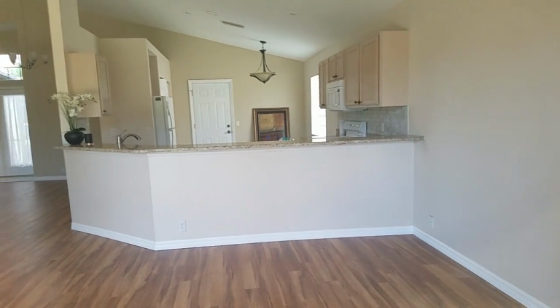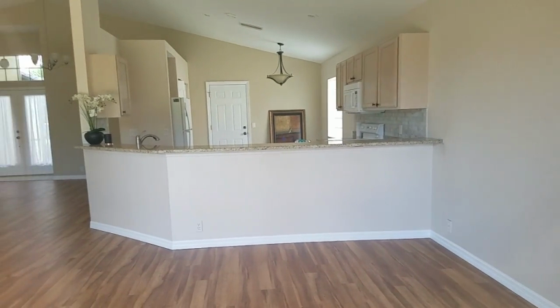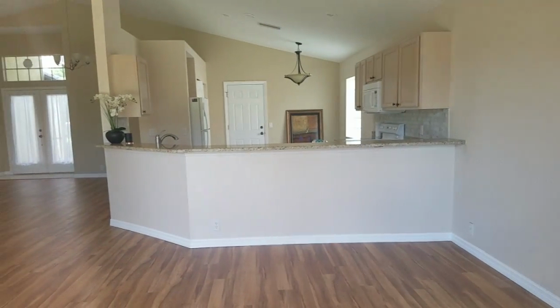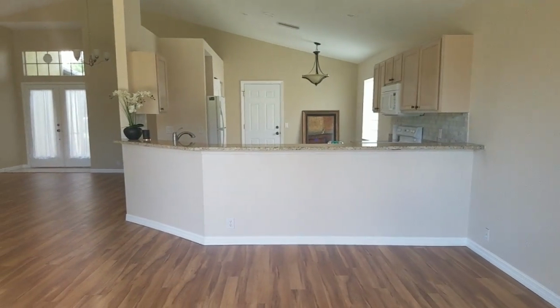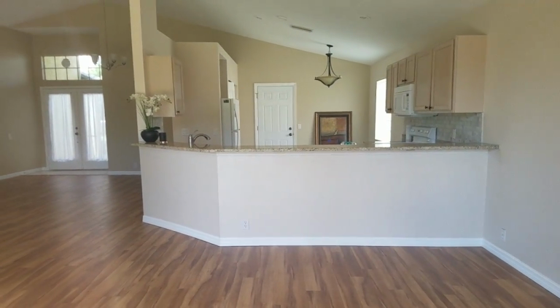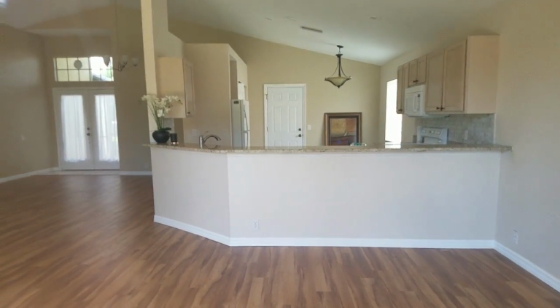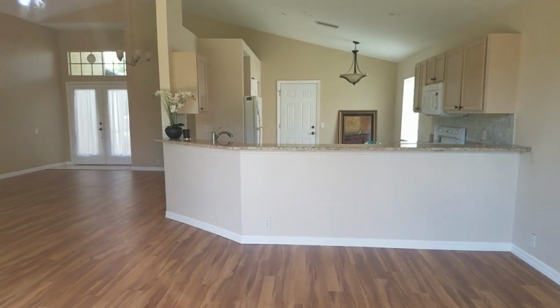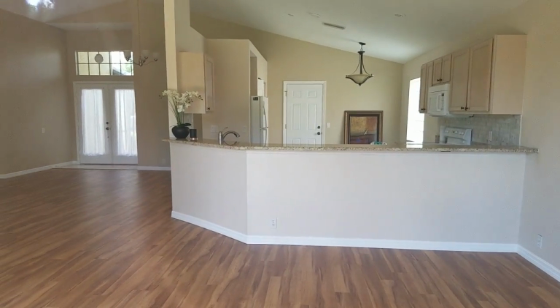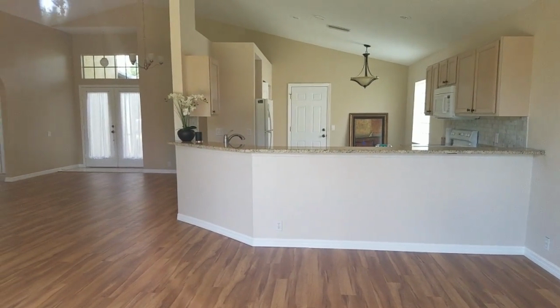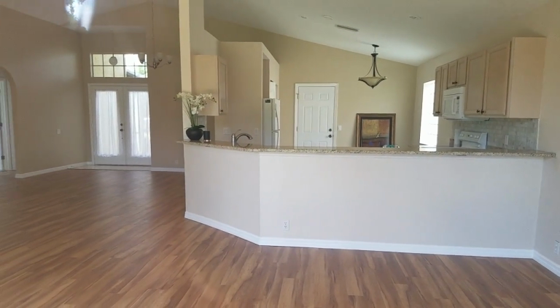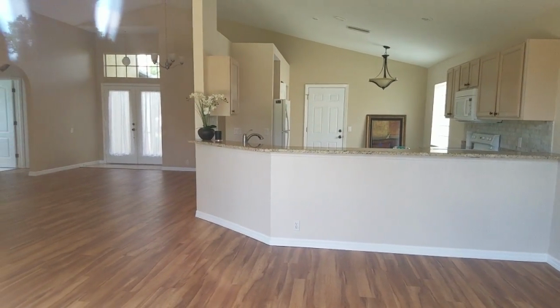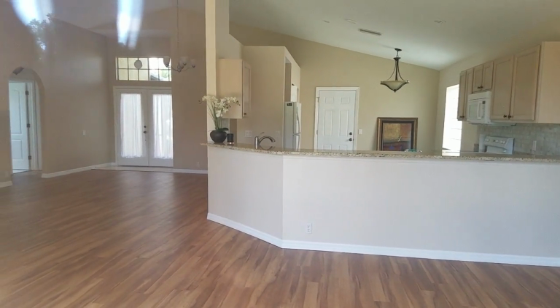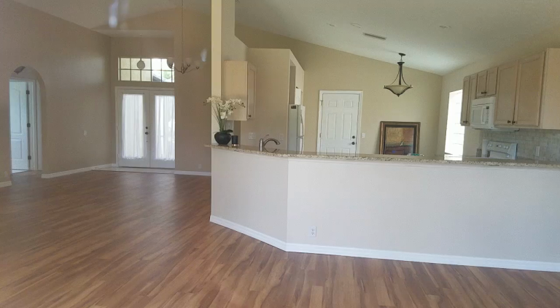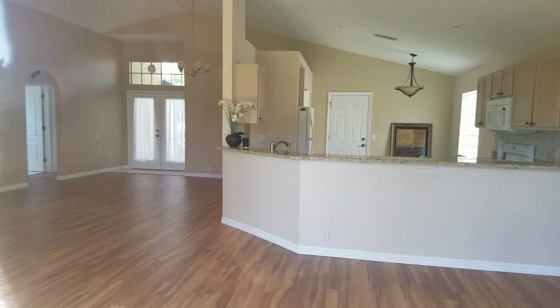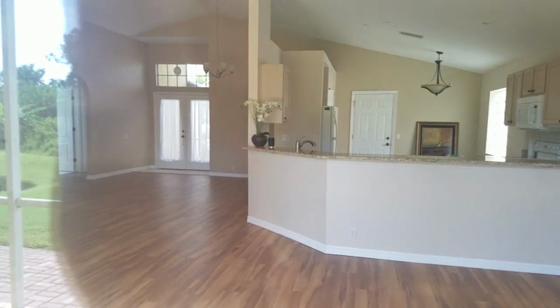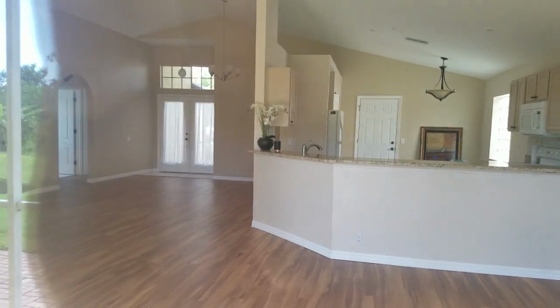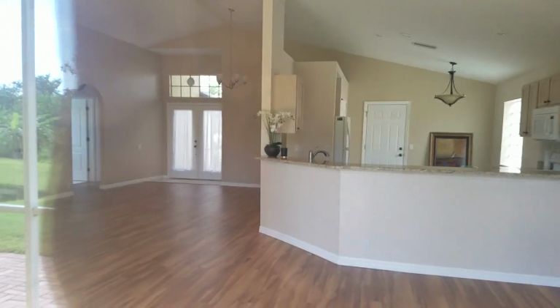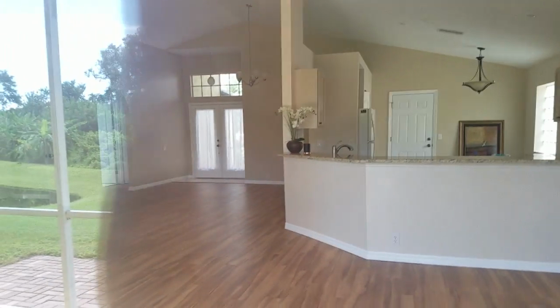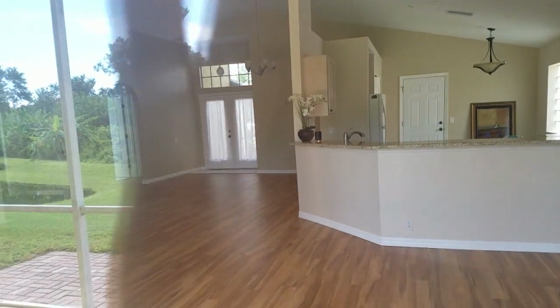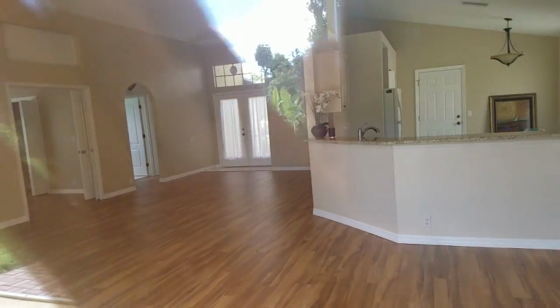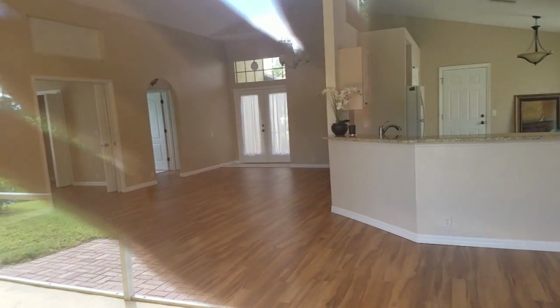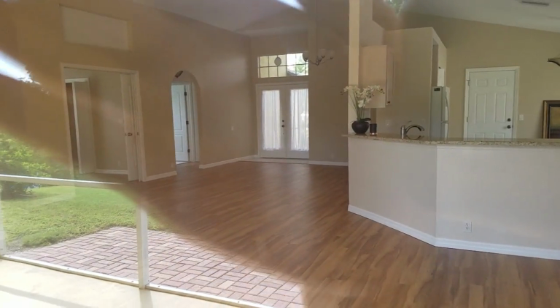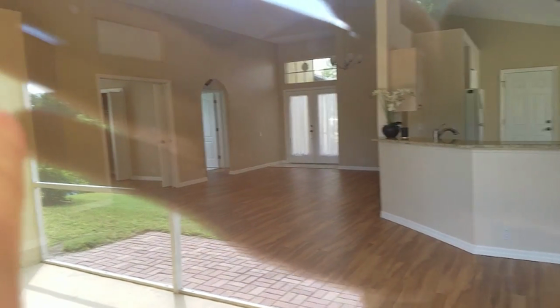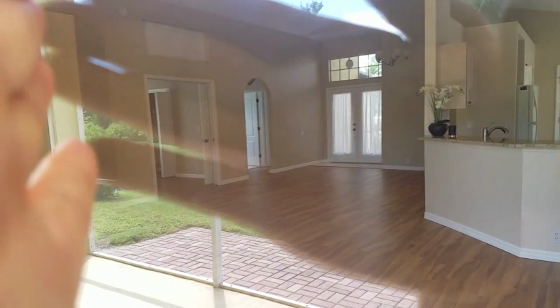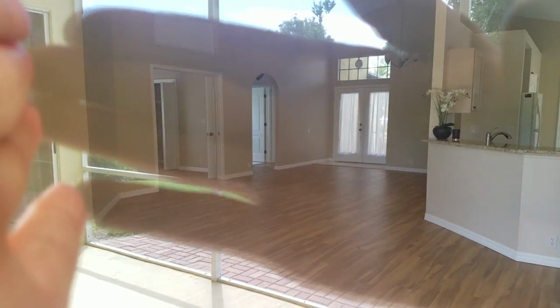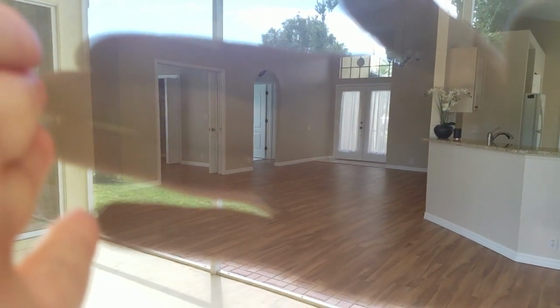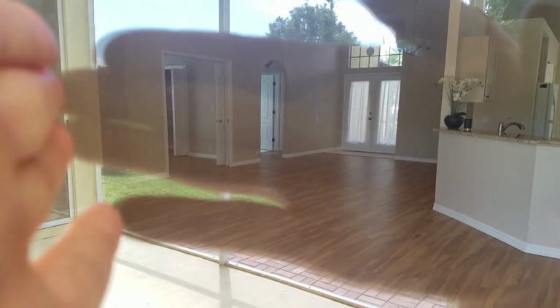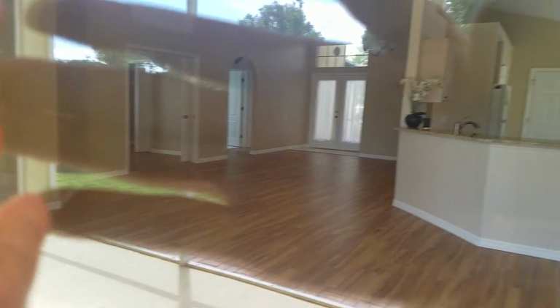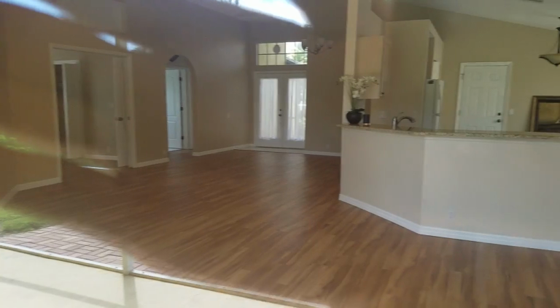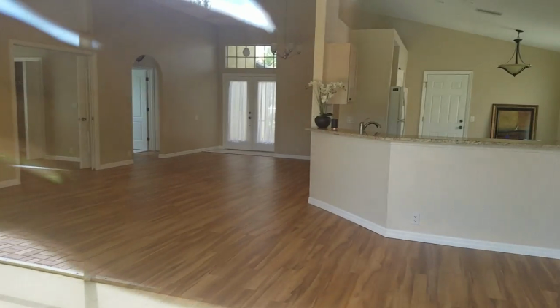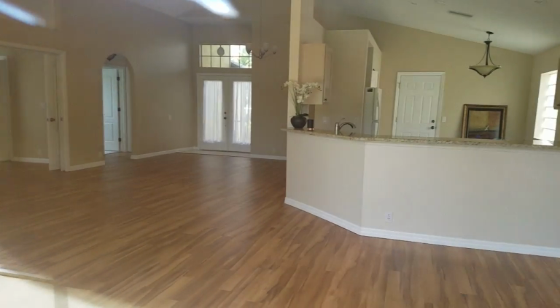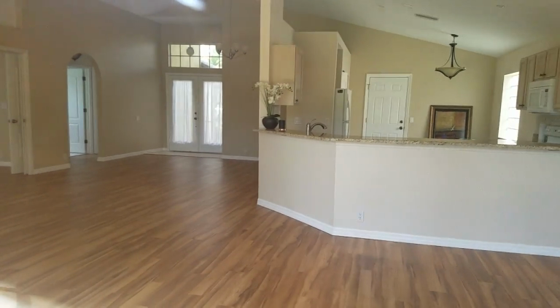An exterior video of Beekman Place. There was no lockbox on the property, so I'm having a difficult time getting in. I'm just peeking in through the back window.